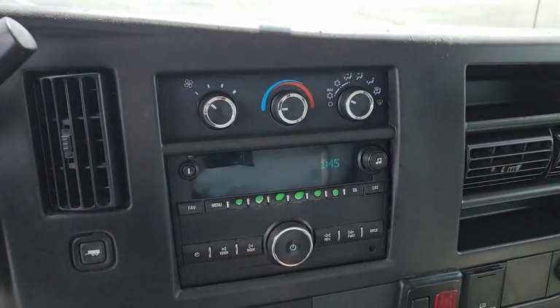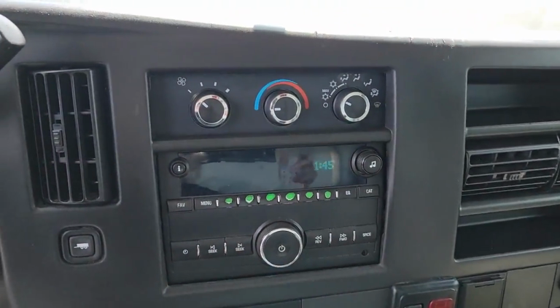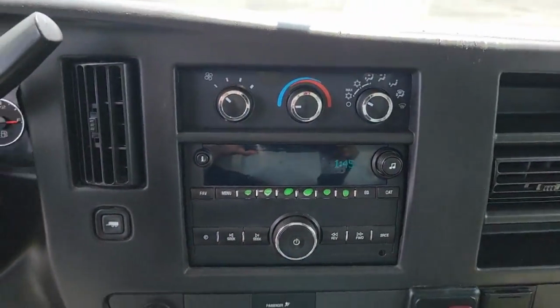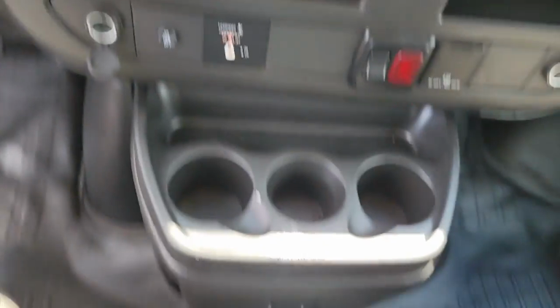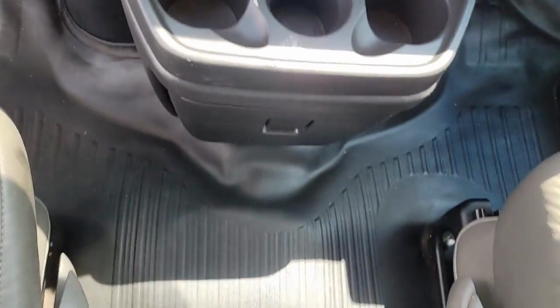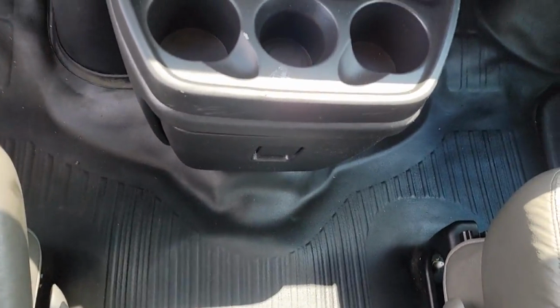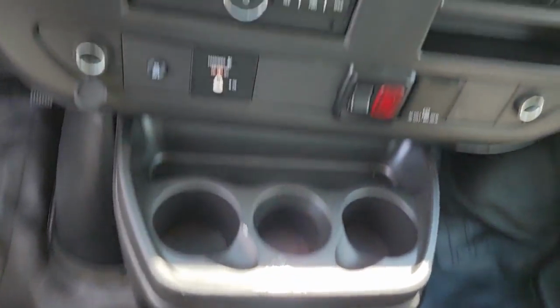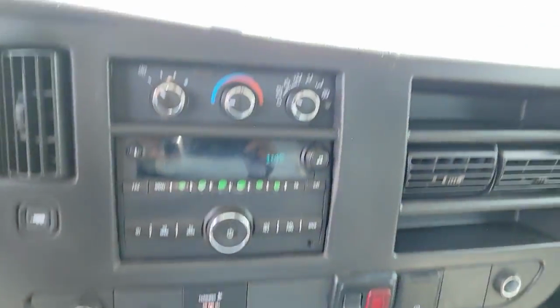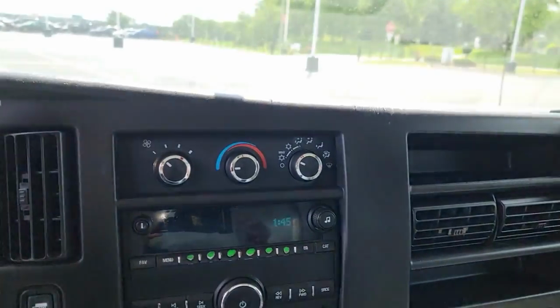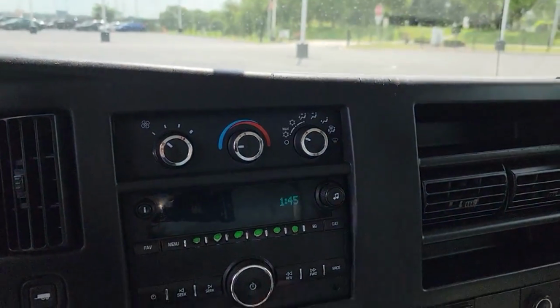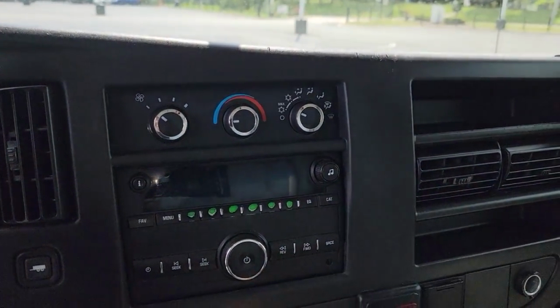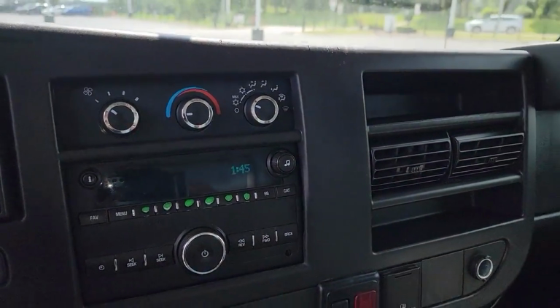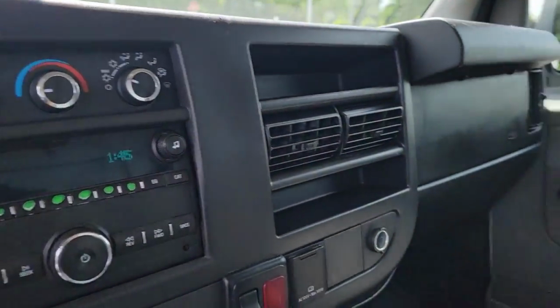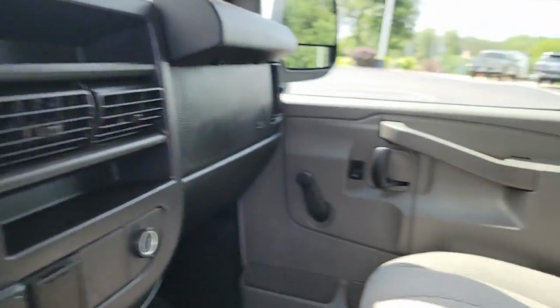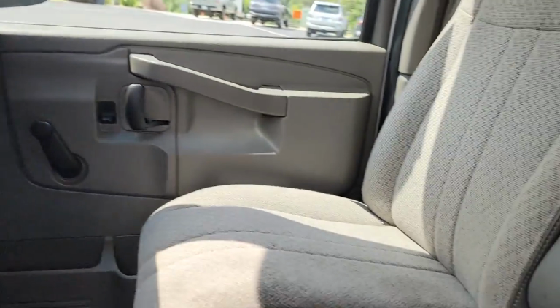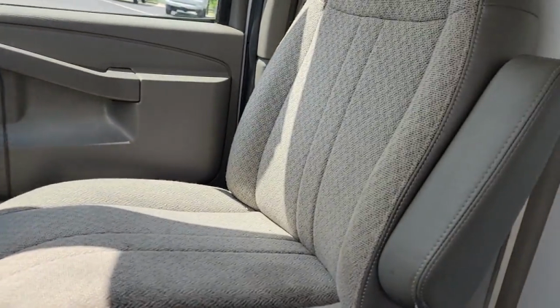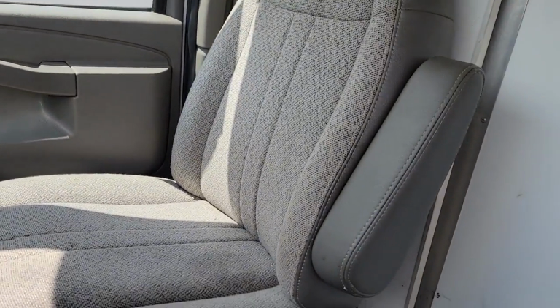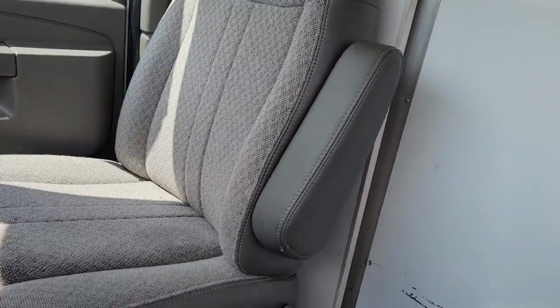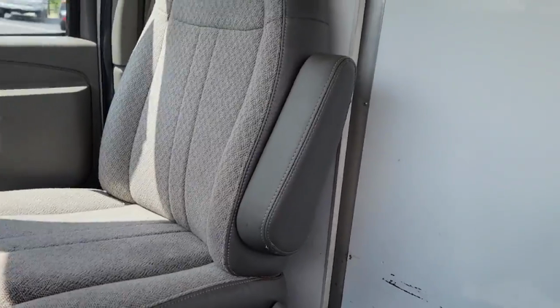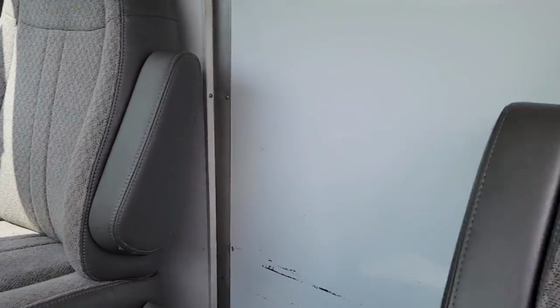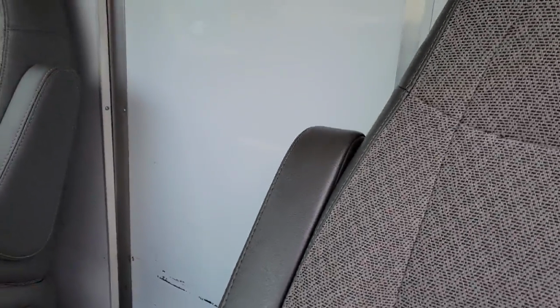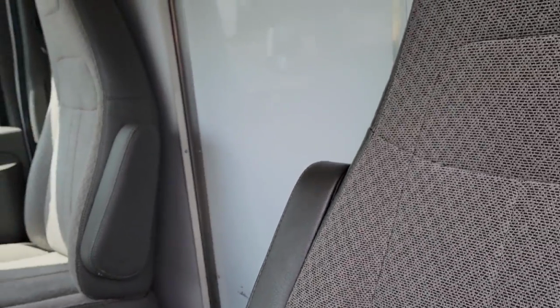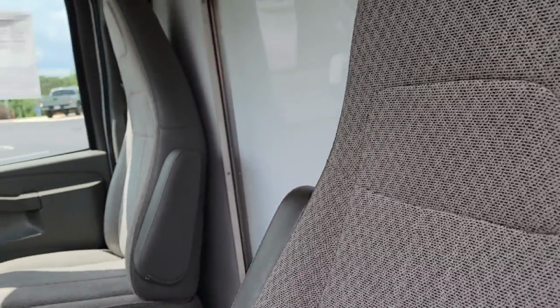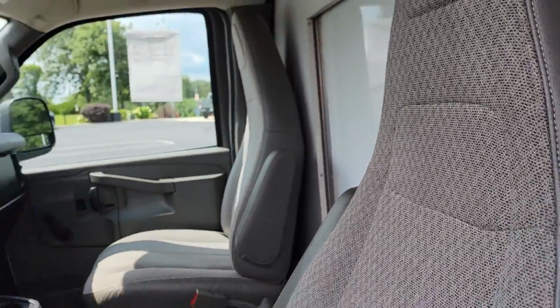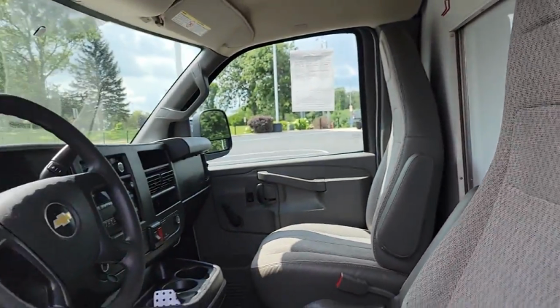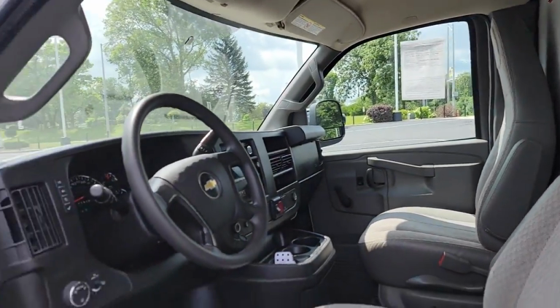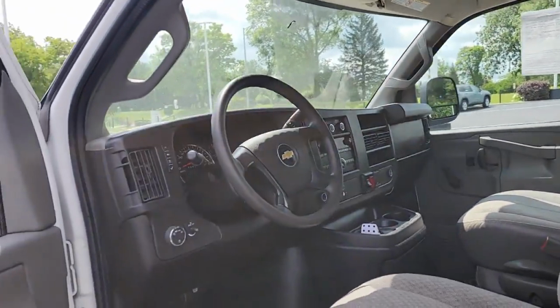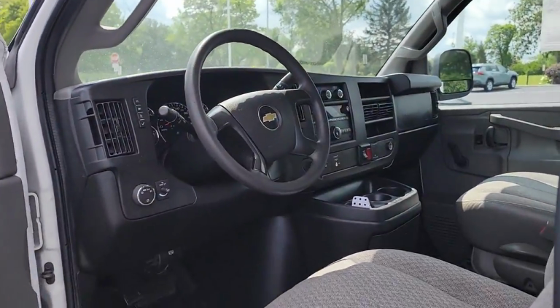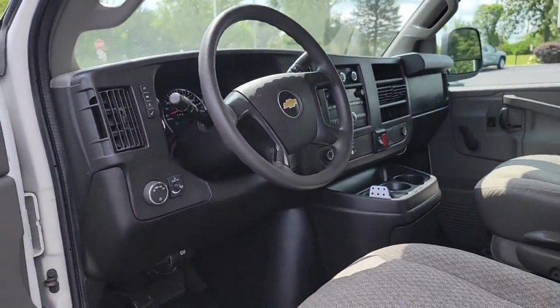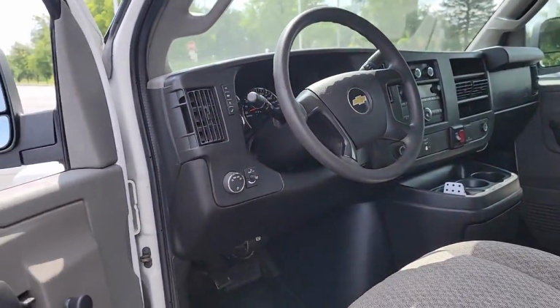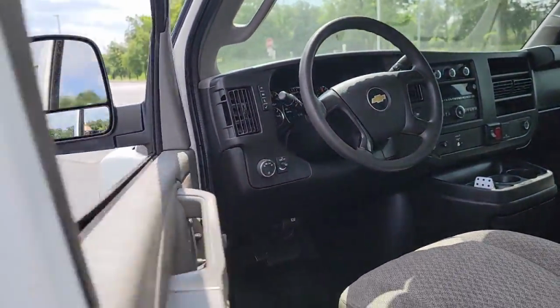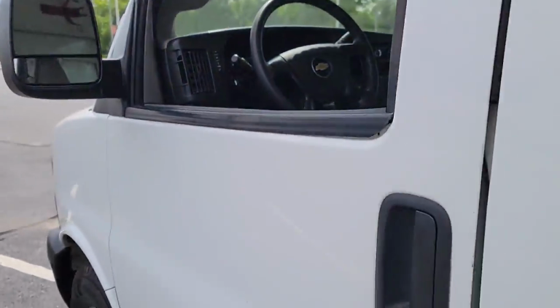These are just some of the great options this vehicle comes with: eight-cylinder engine, six-speed MT, electronic stability control, rear-wheel drive, intermittent wipers, tire pressure monitoring system, and daytime running lights.